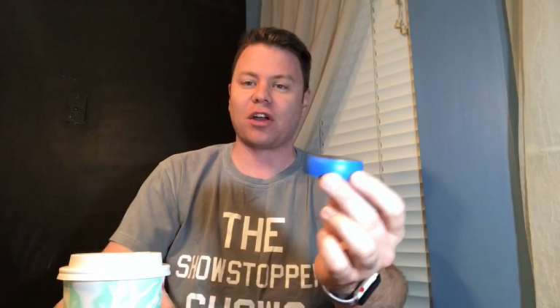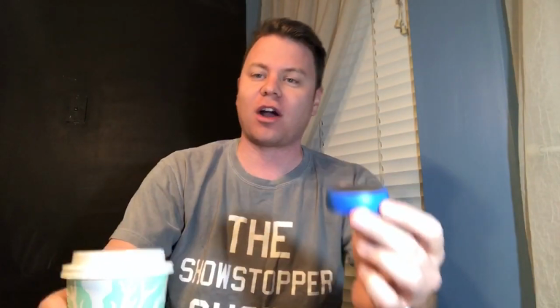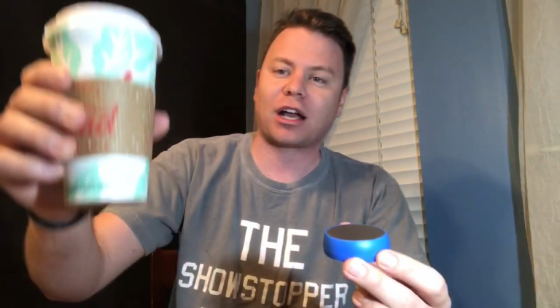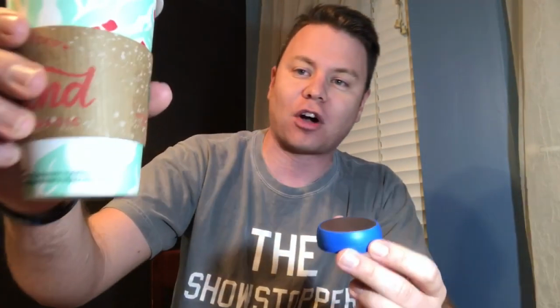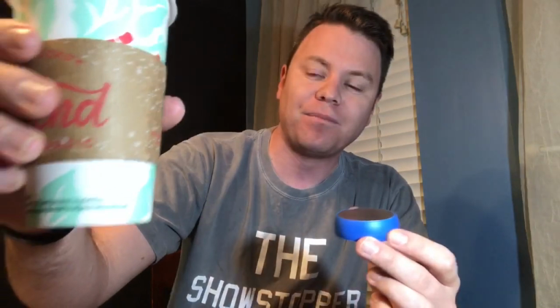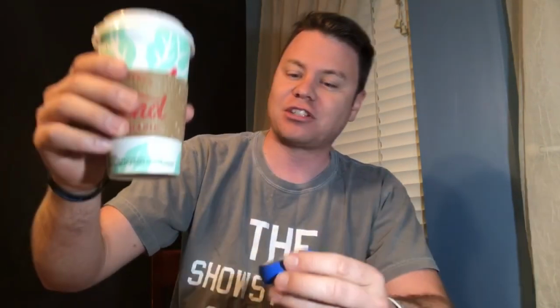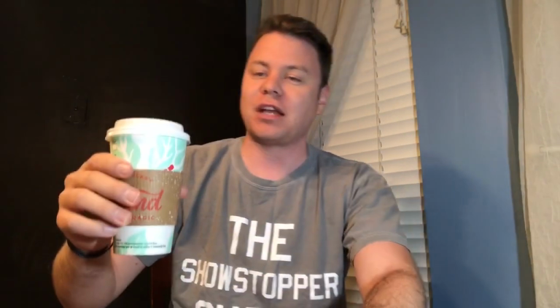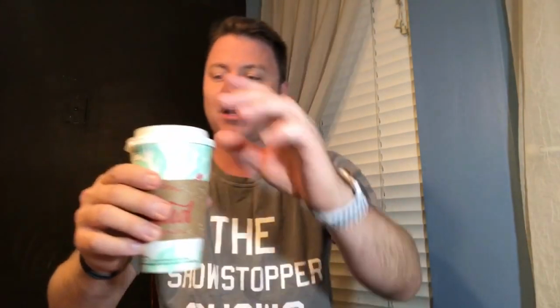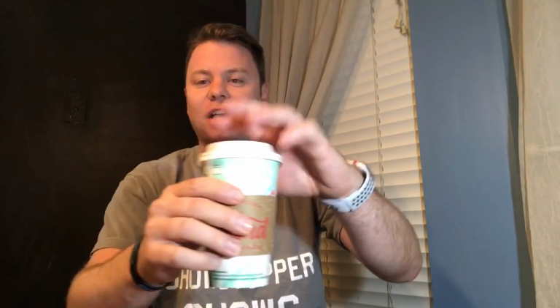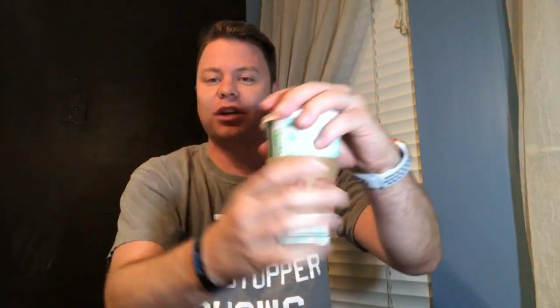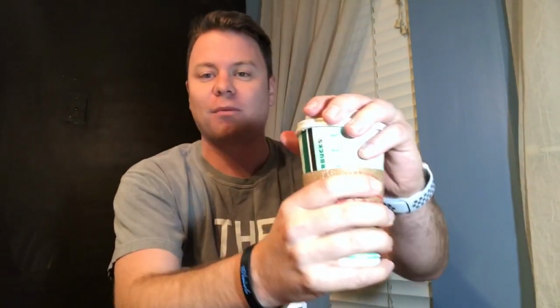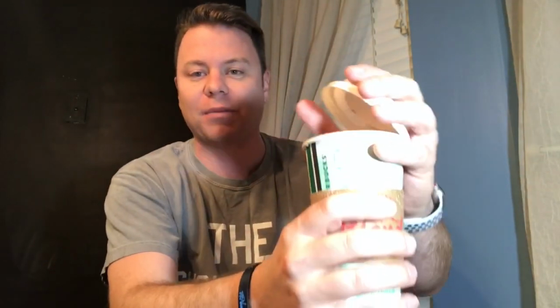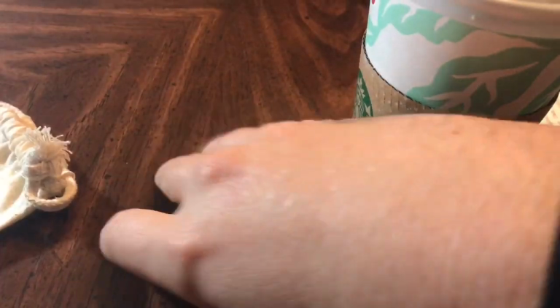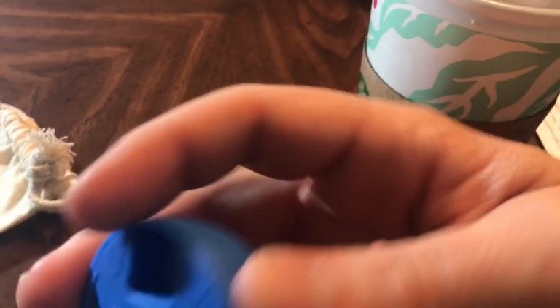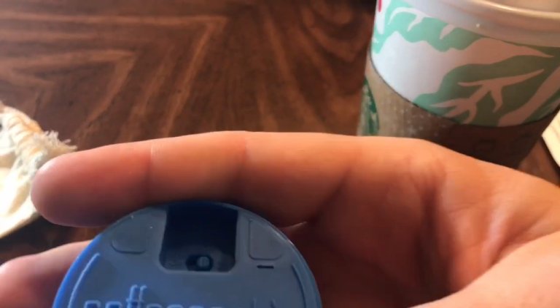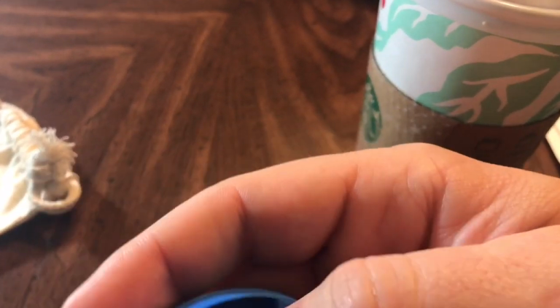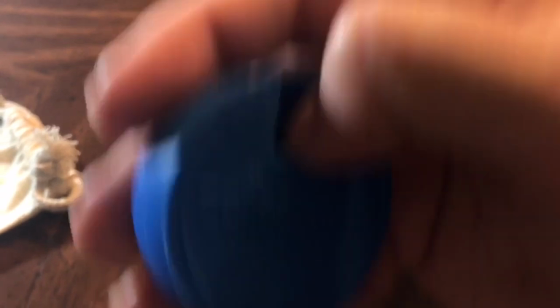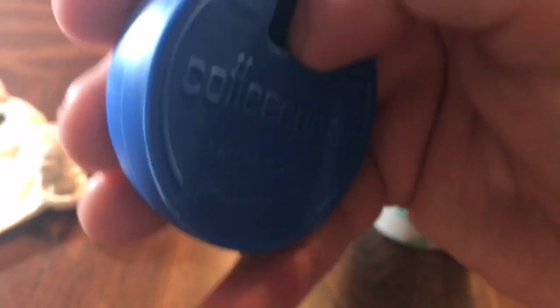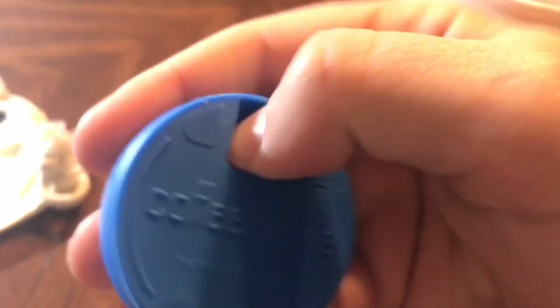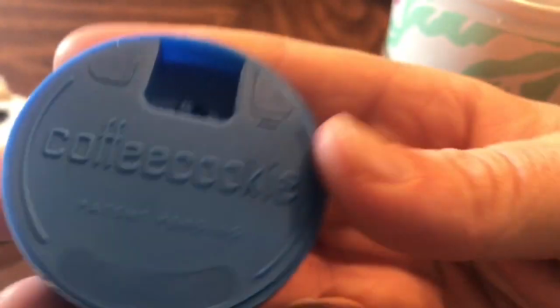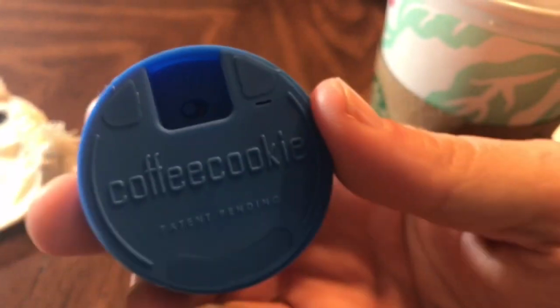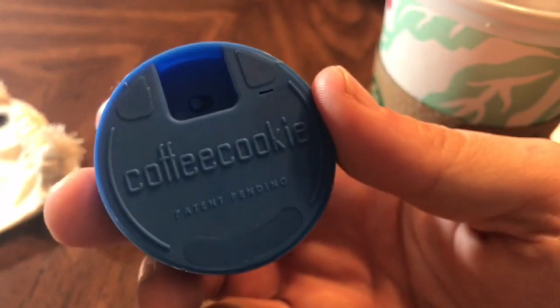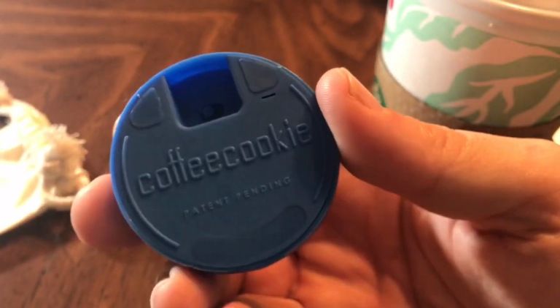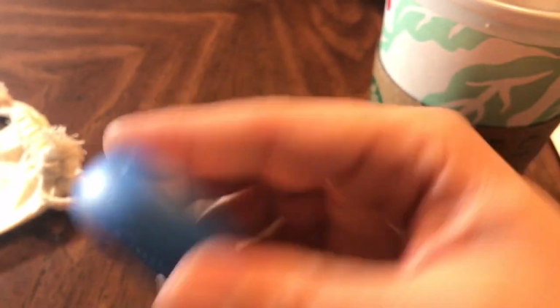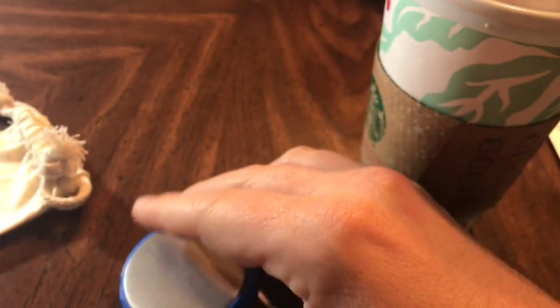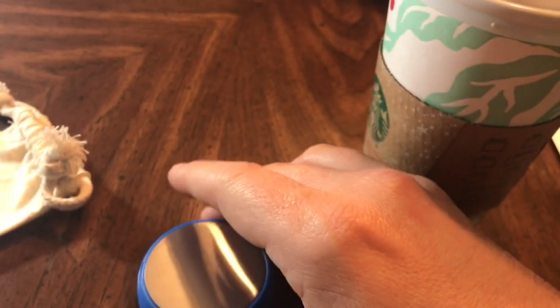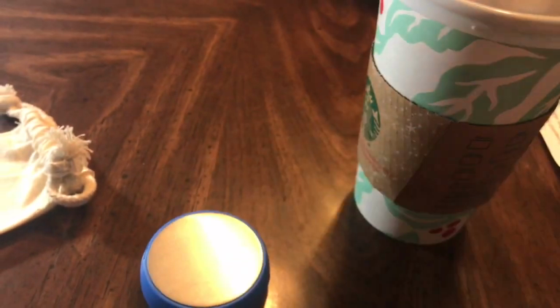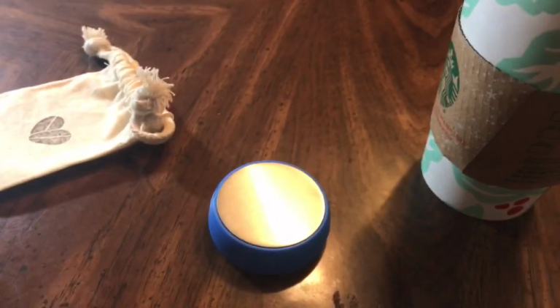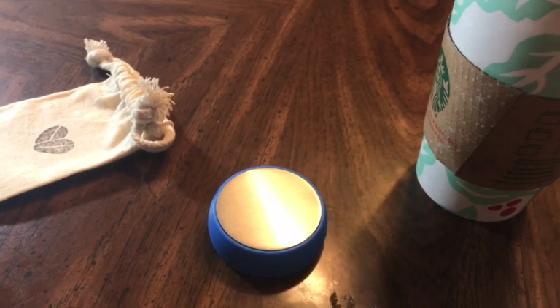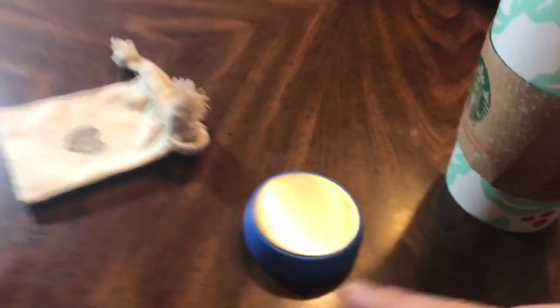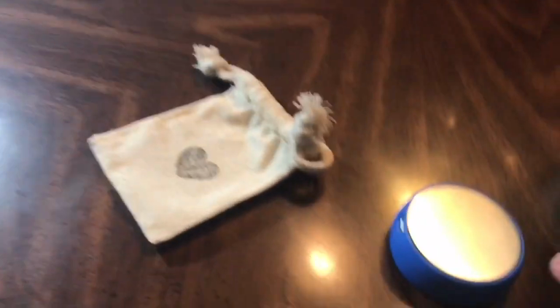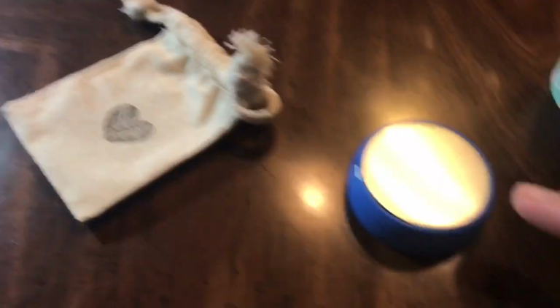So here we go. I have my cup of coffee — I actually just made some in my Keurig and I'm using a Starbucks cup. There's a switch on the bottom of this and you switch it on, and you'll be seeing that in my video coming on too.